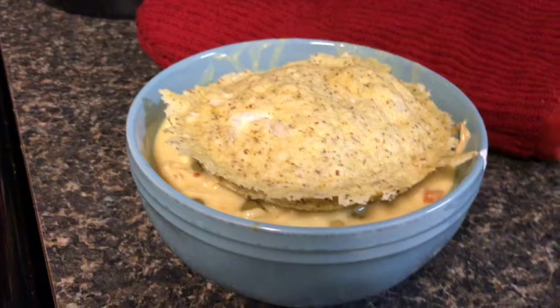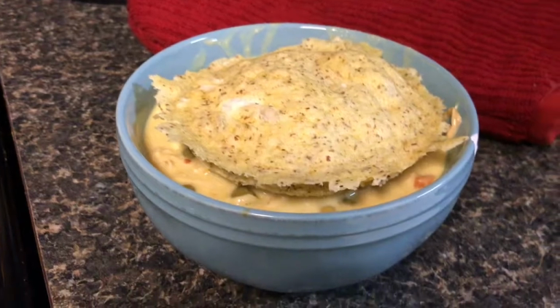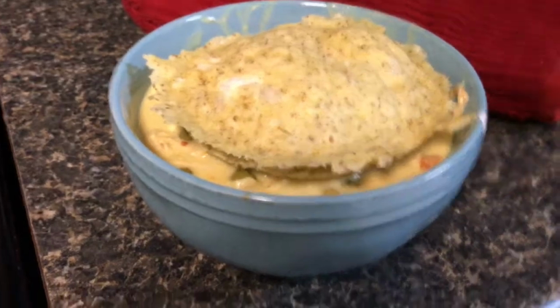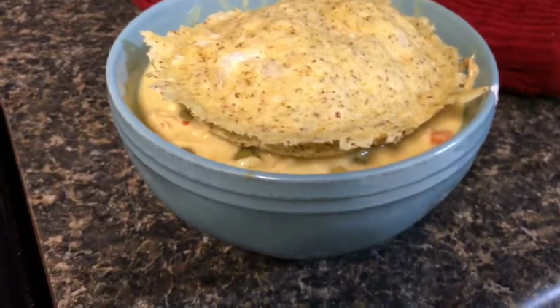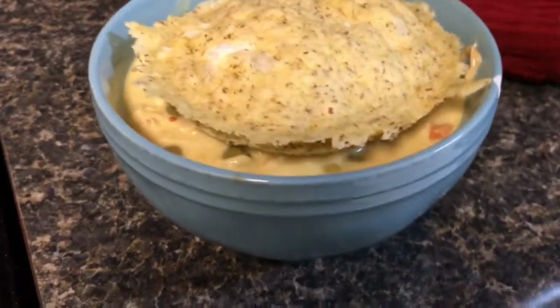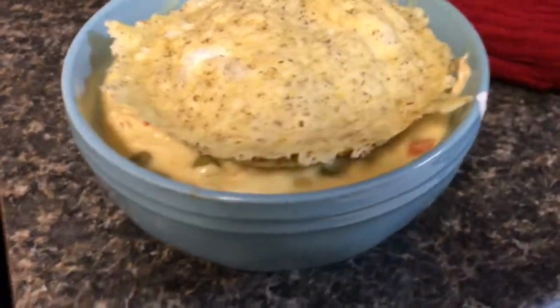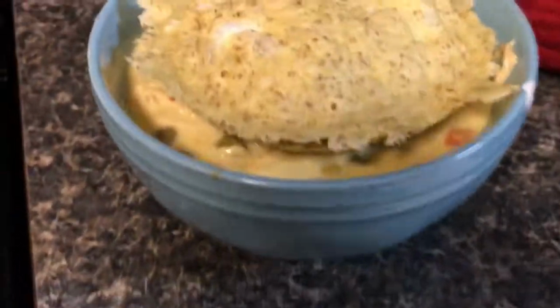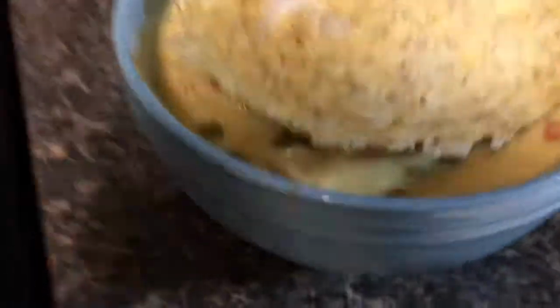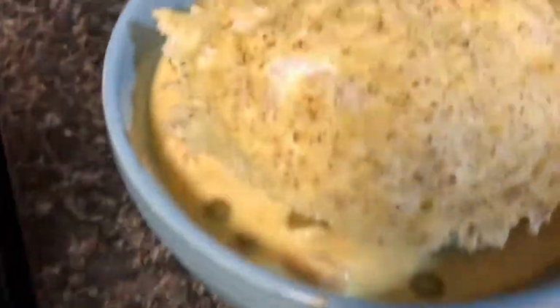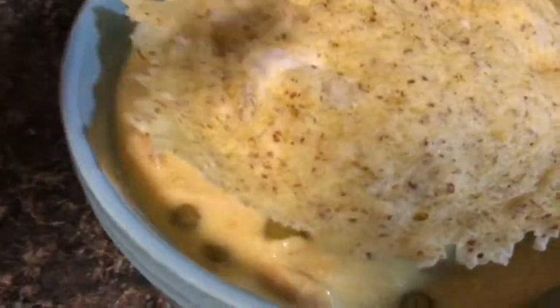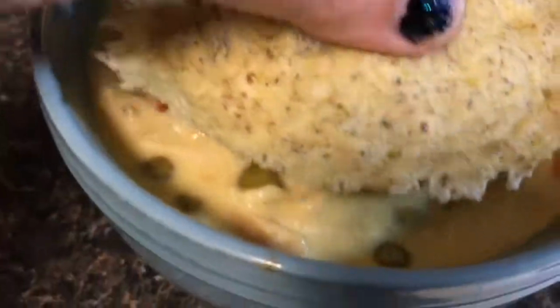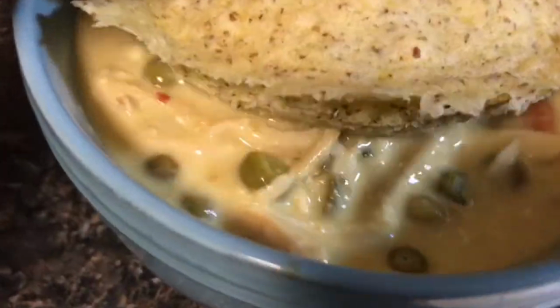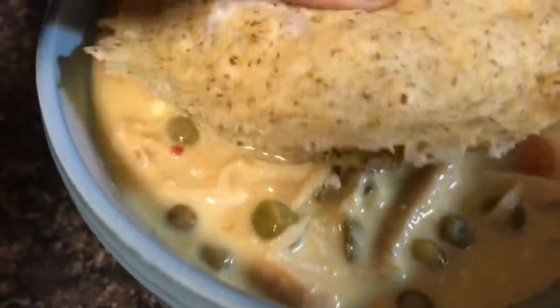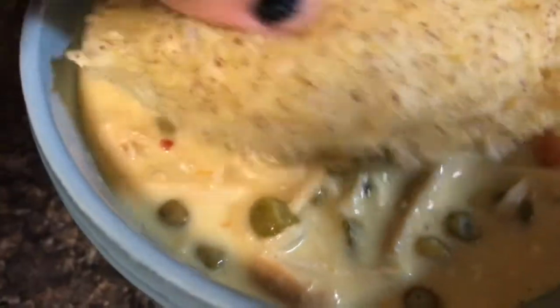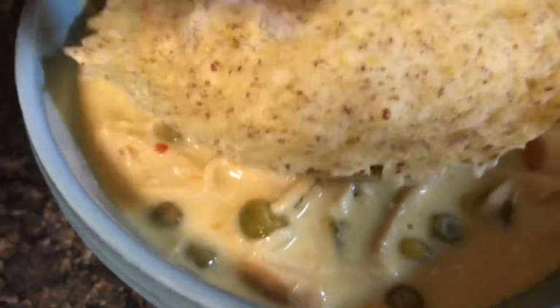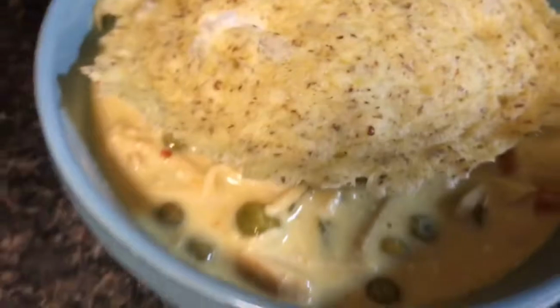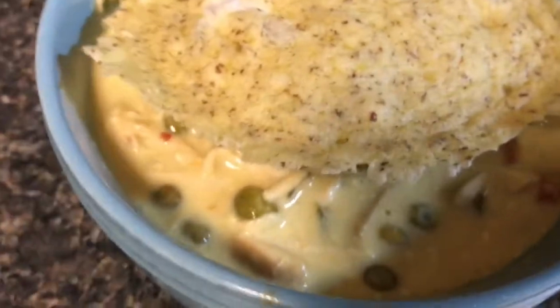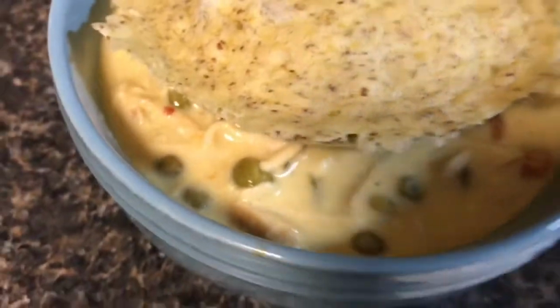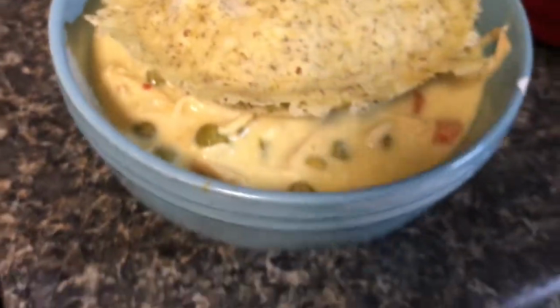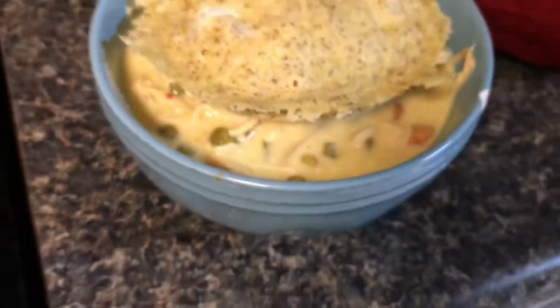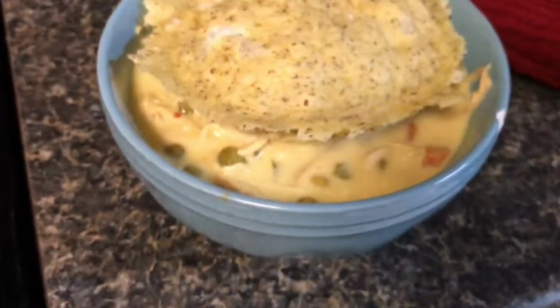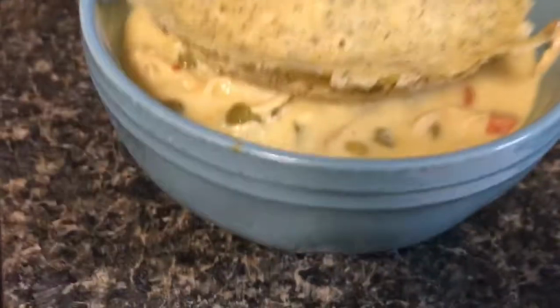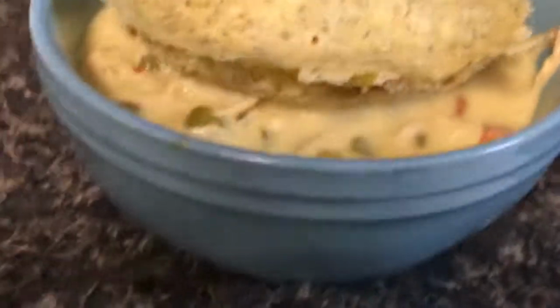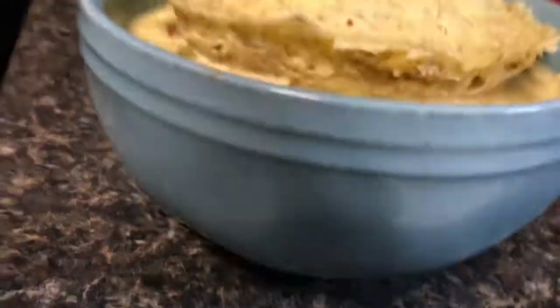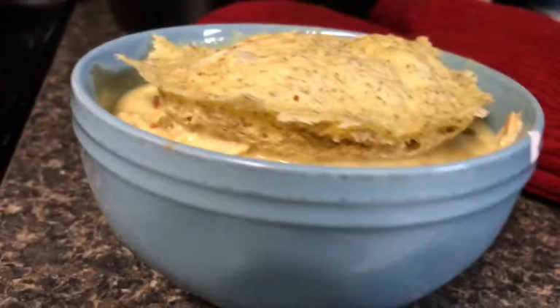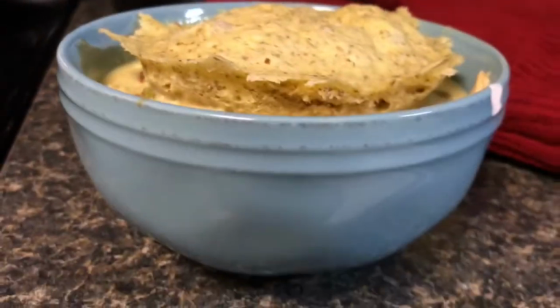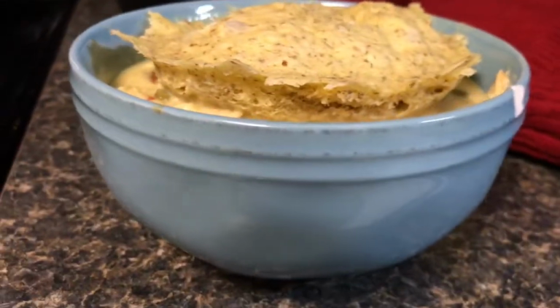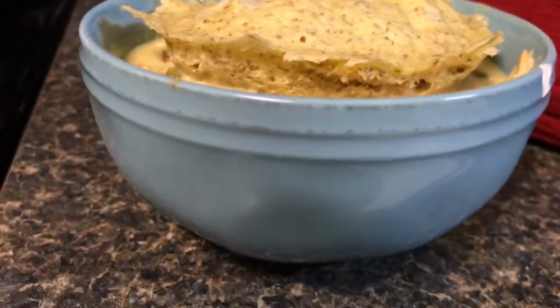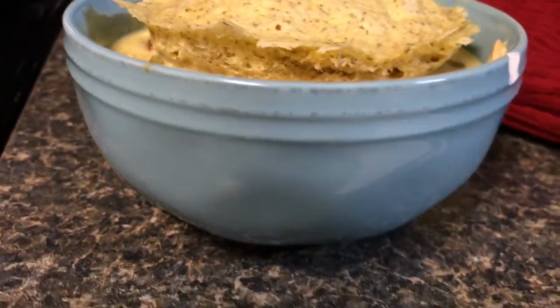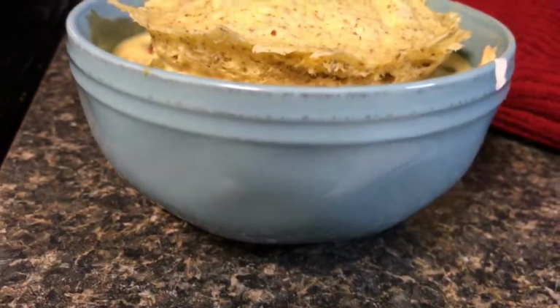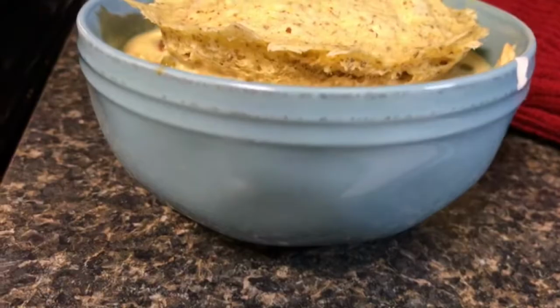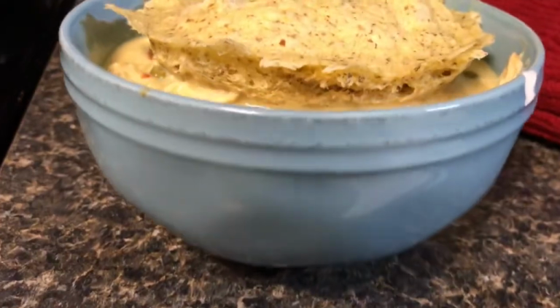Hey guys, check out this amazing soup I threw together. I'm calling it chicken pot pie soup and it is delicious and amazing and you need it in your life. So let me tell you how I made it.